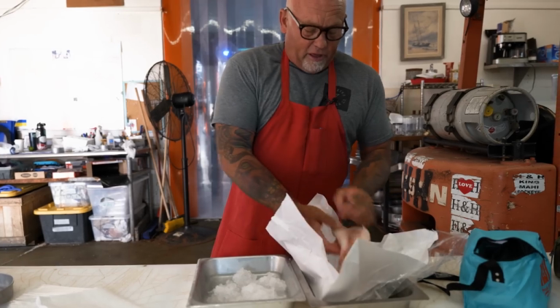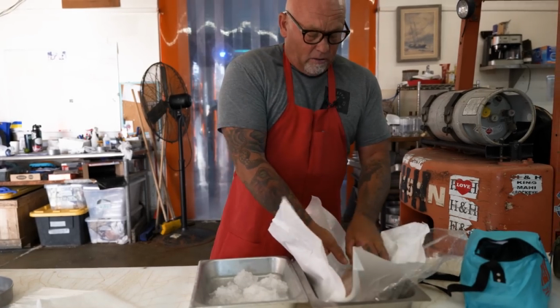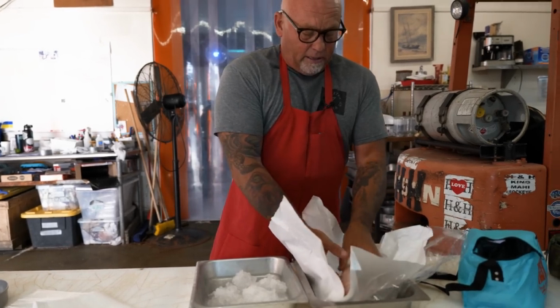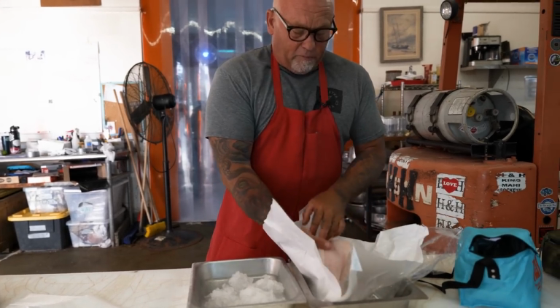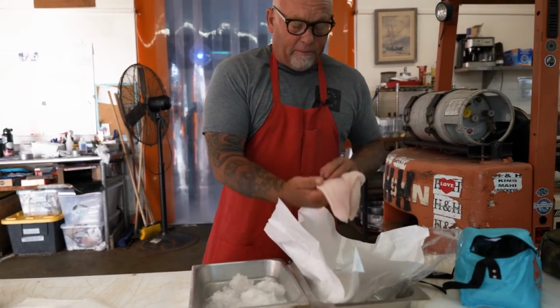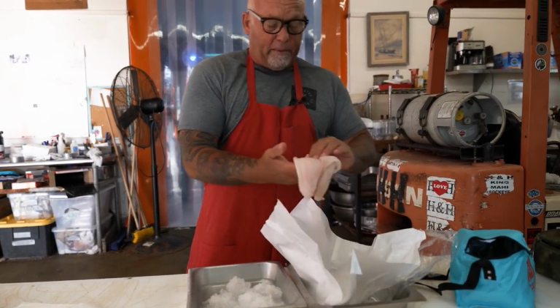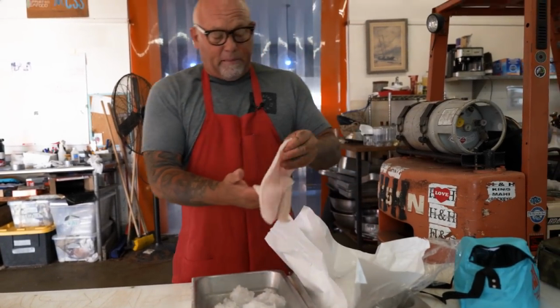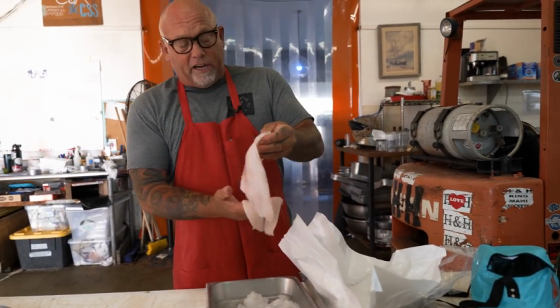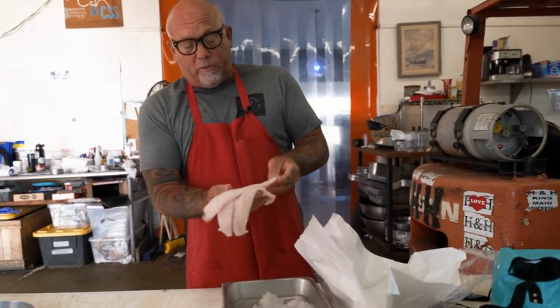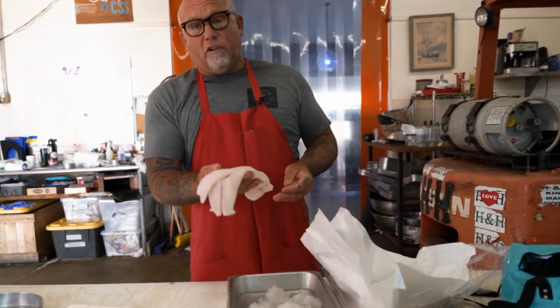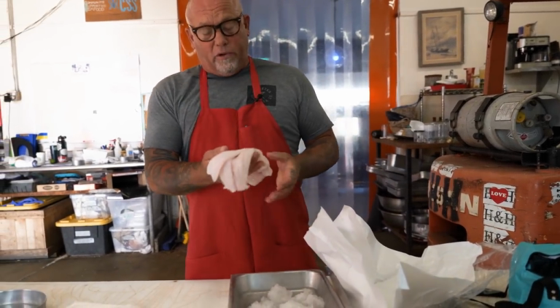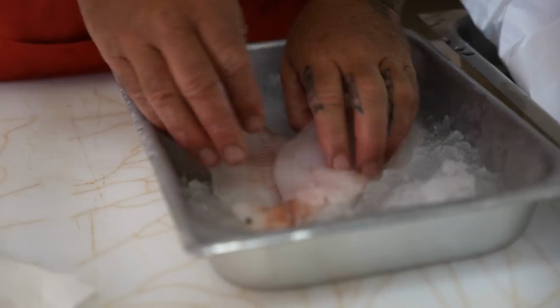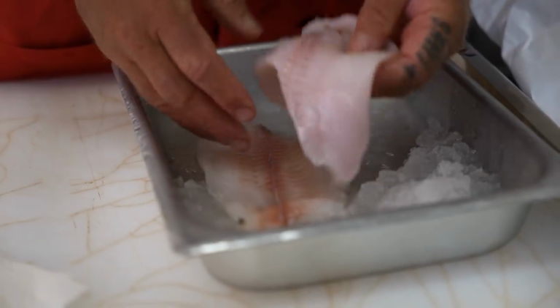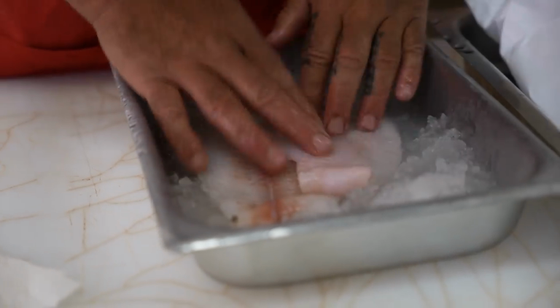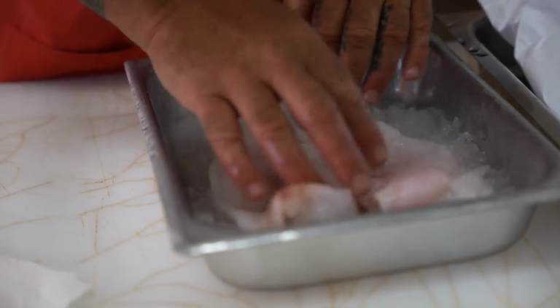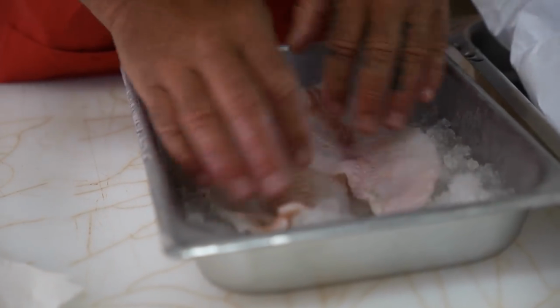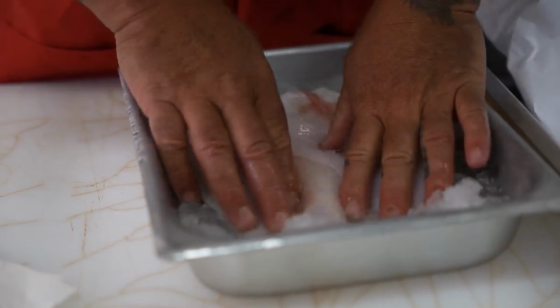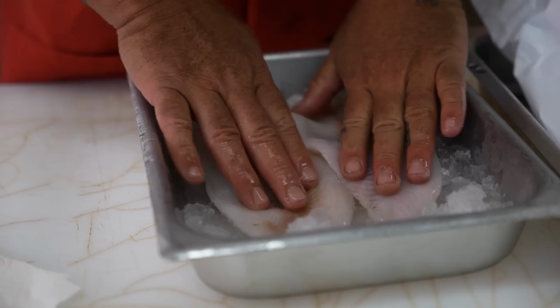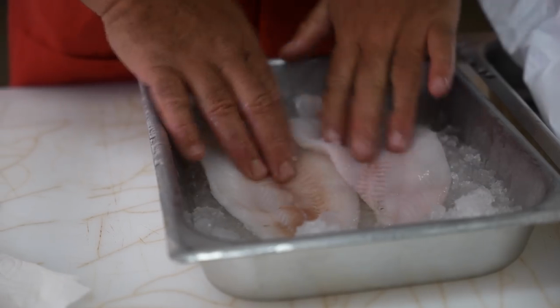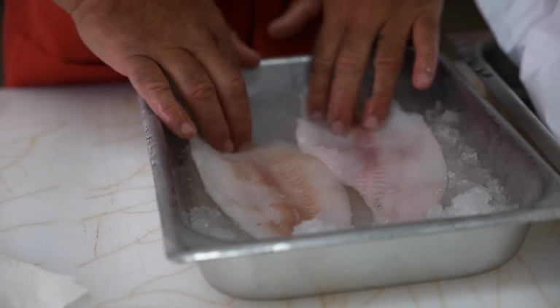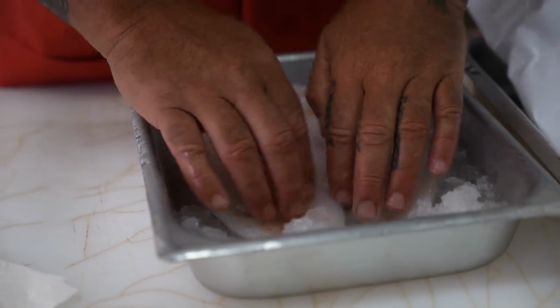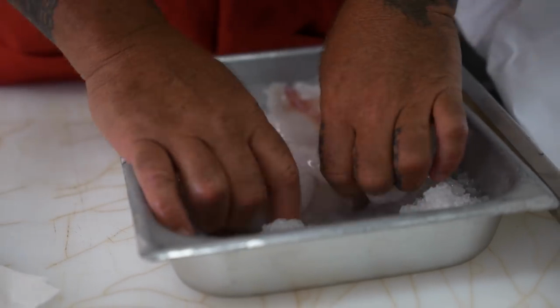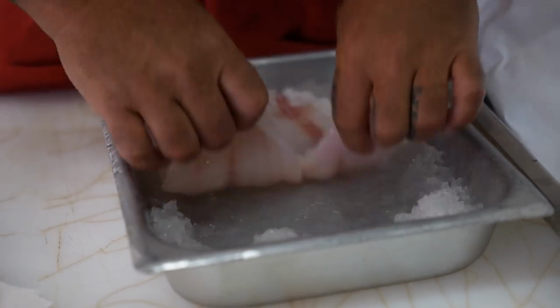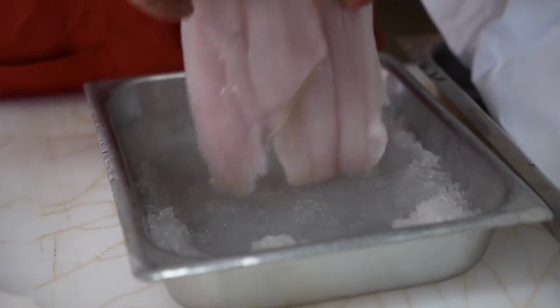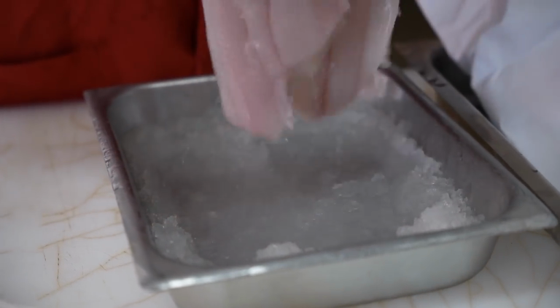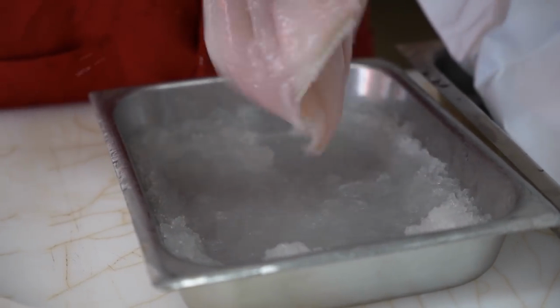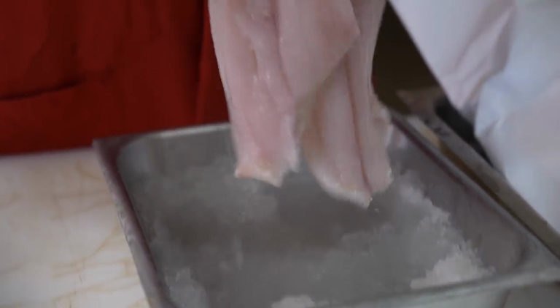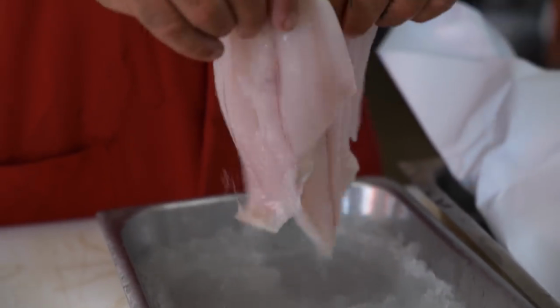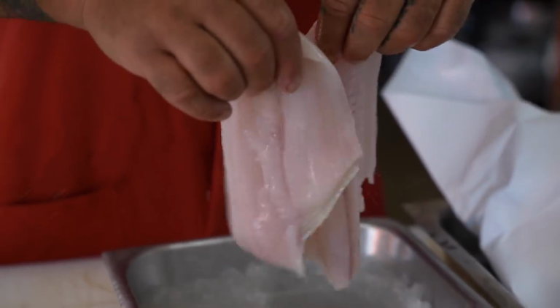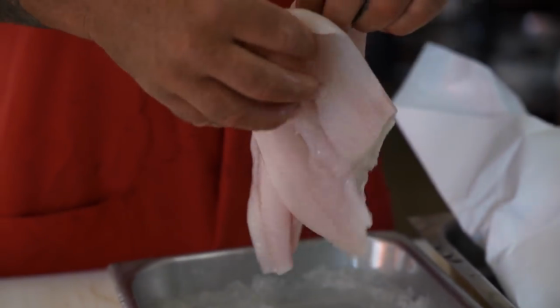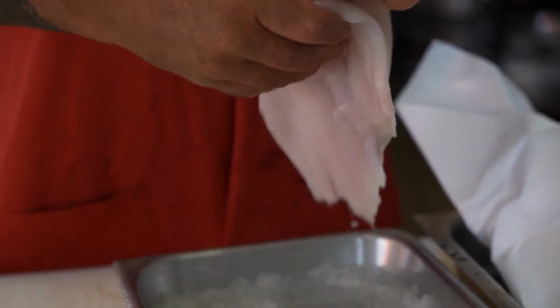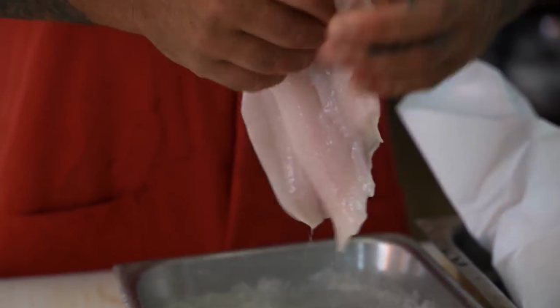Even though it's fresh coming out of the place, maybe give it a quick rinse over some really clean cold water. Give it a quick little ice bath — keeps it cold, firms it up, and gets any of the bacteria that might be on it off.